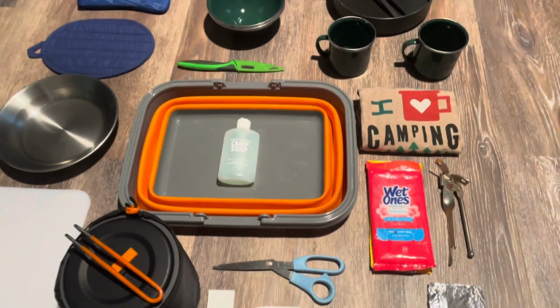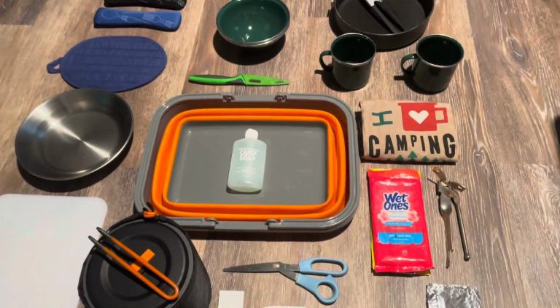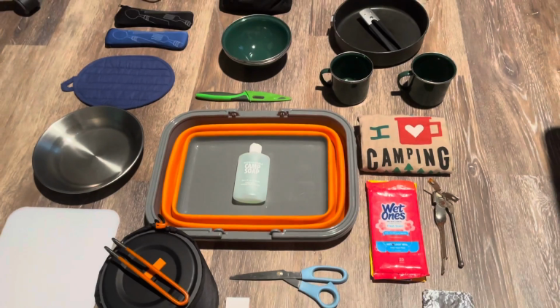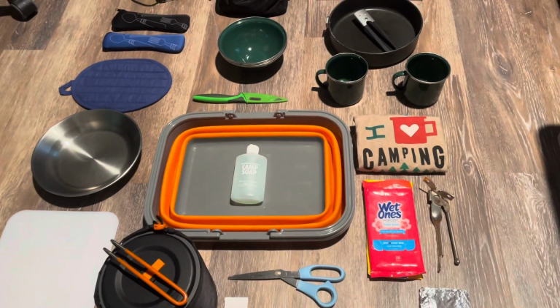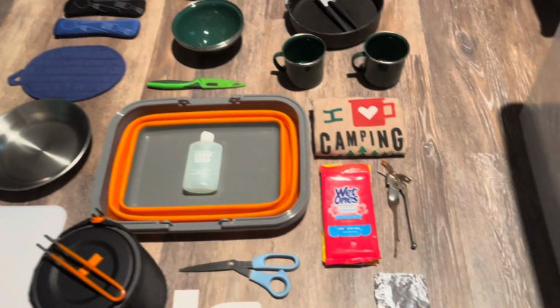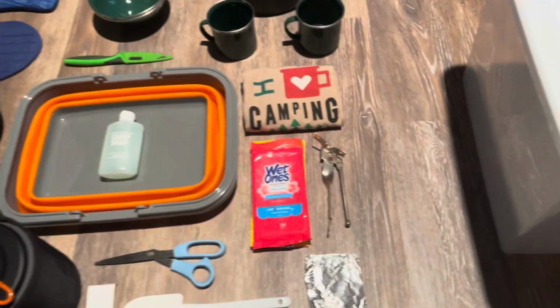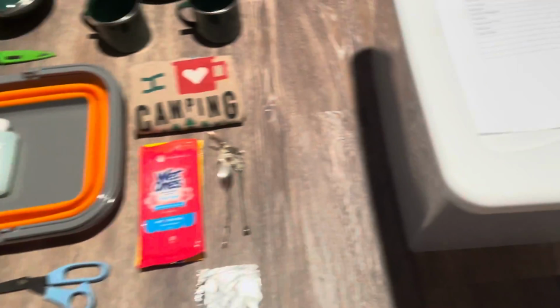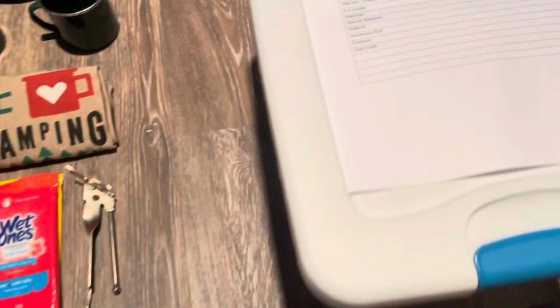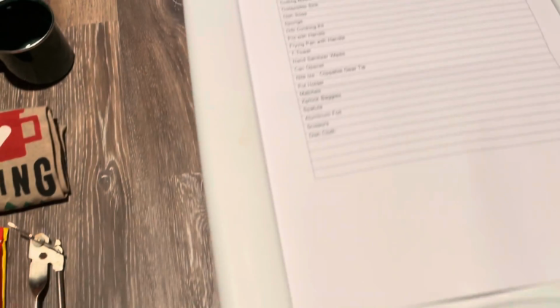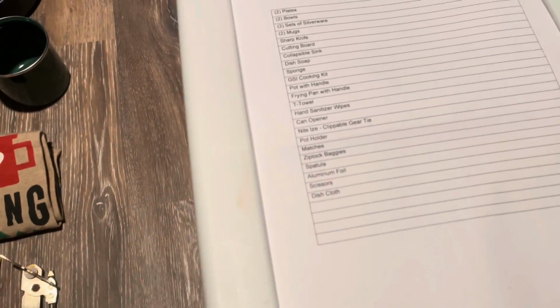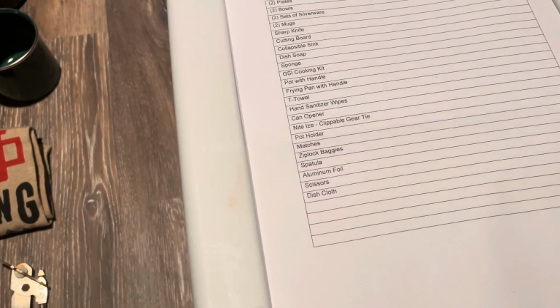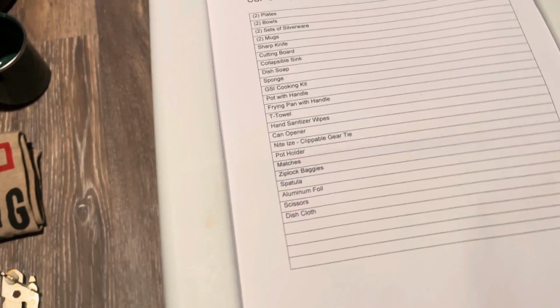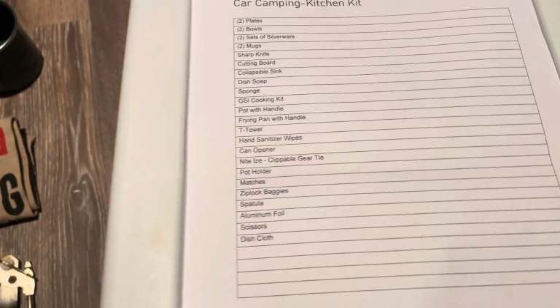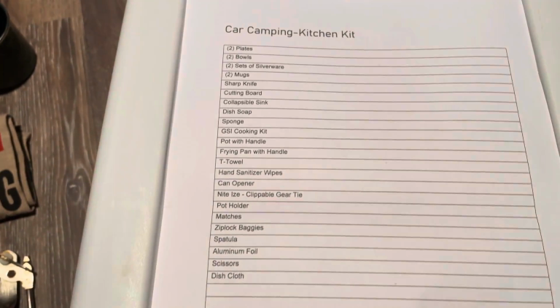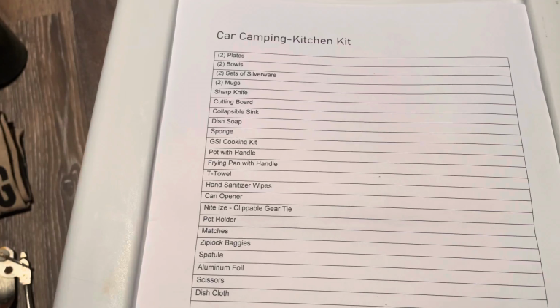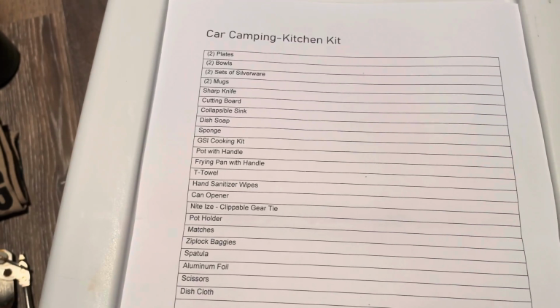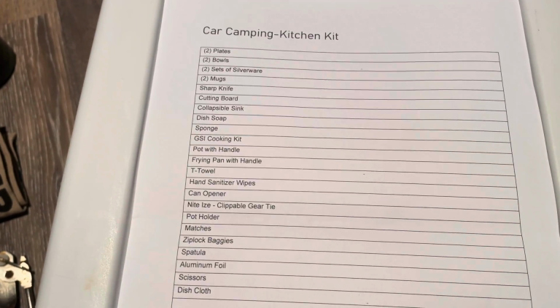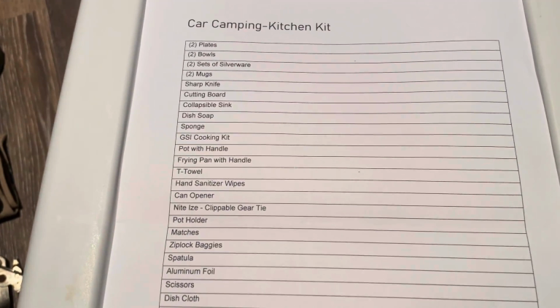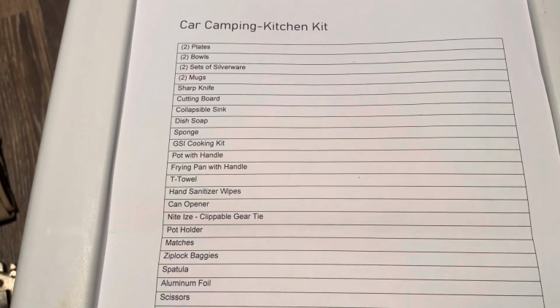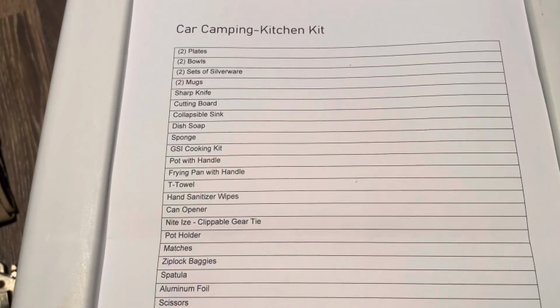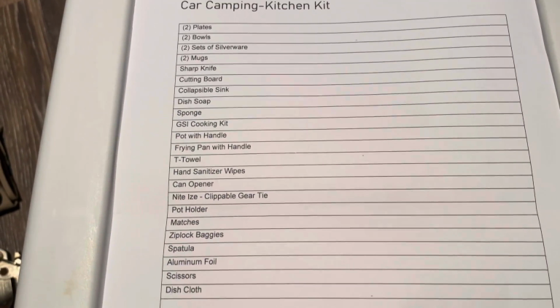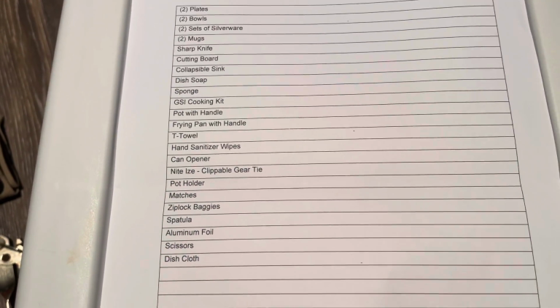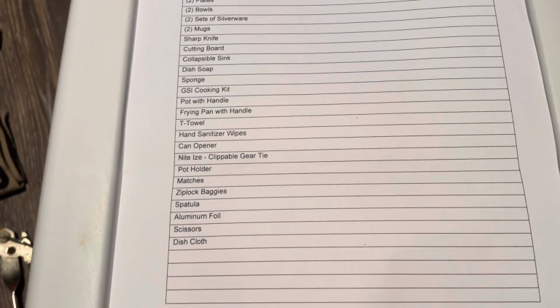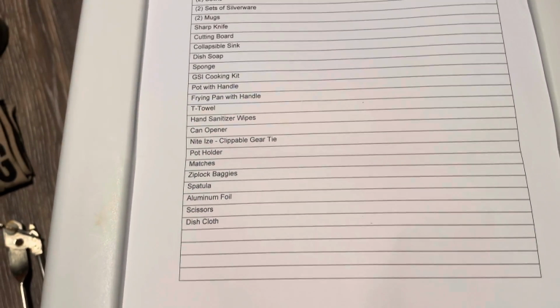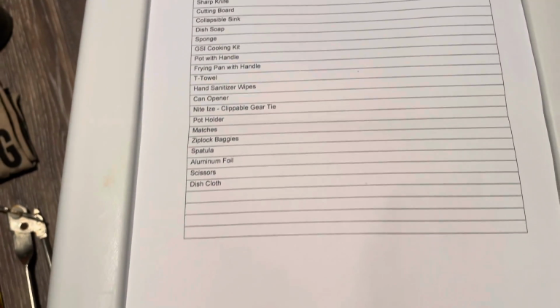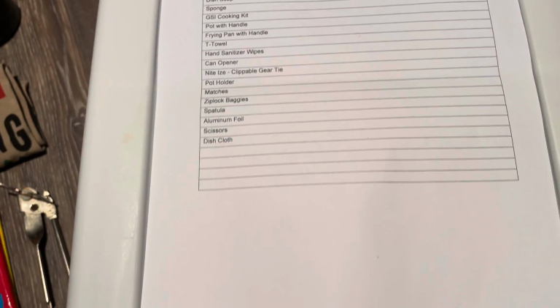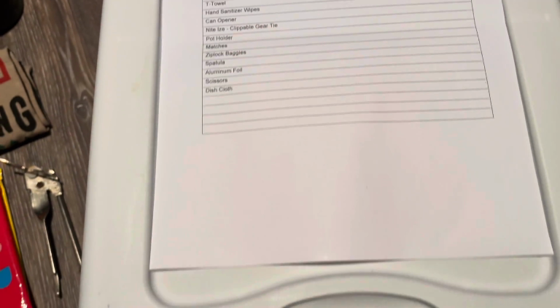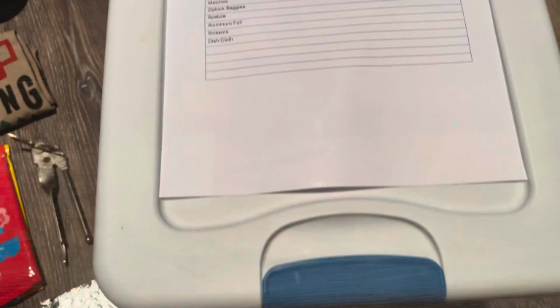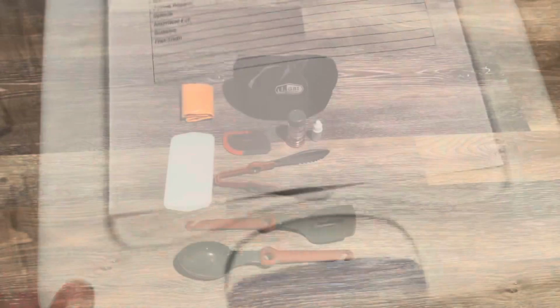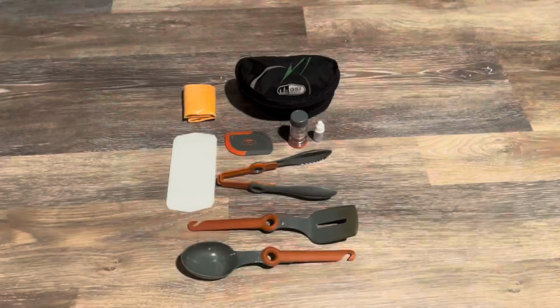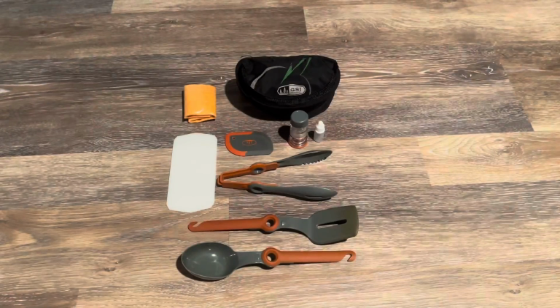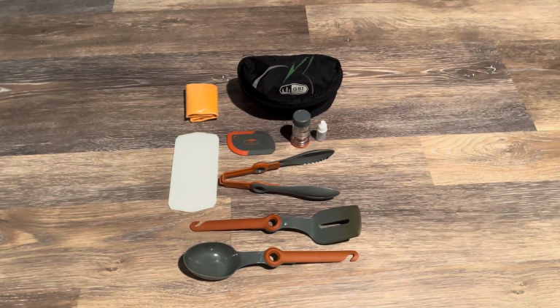And two plates. Believe it or not, this all fits in that small container and it doesn't weigh too much either, which is definitely a plus. This is what's inside the GSI cooking kit — we mostly use it for the utensils.